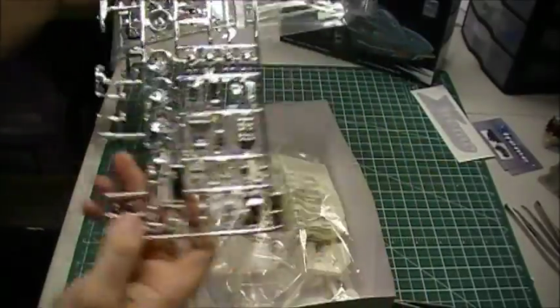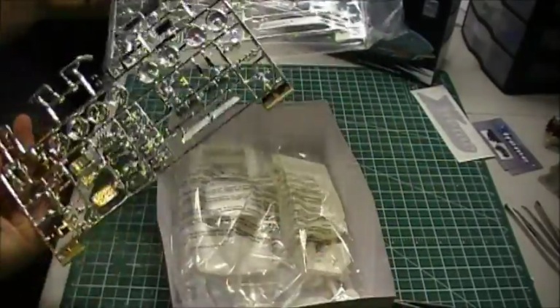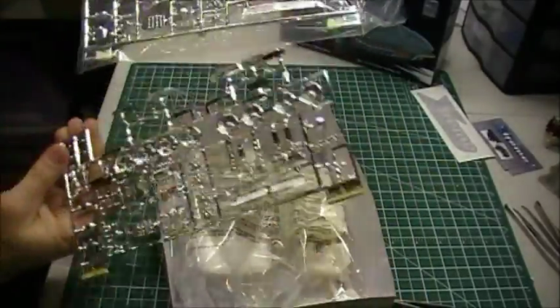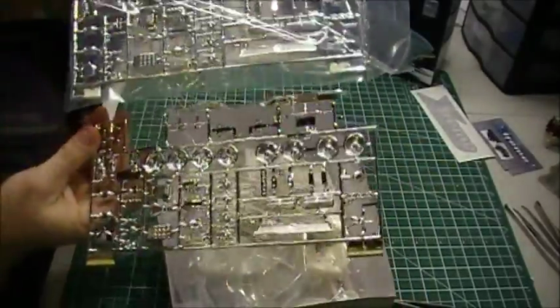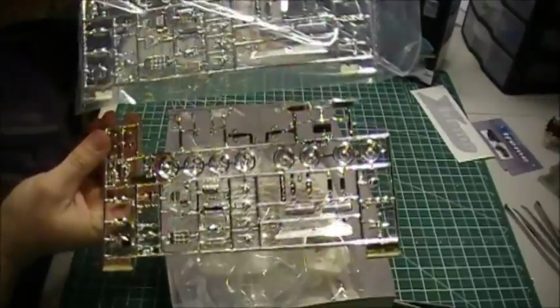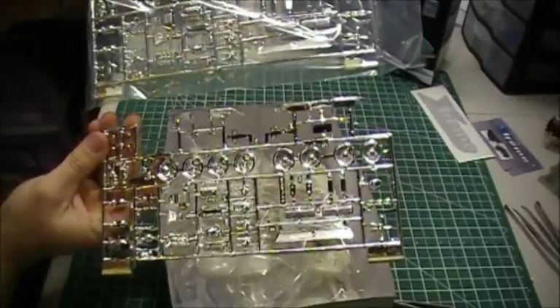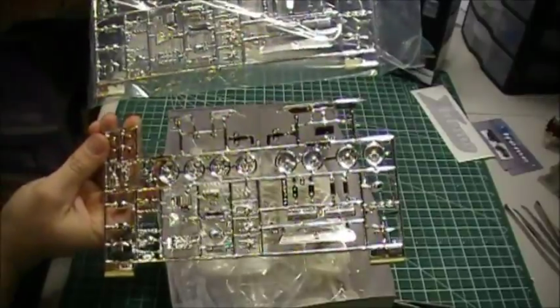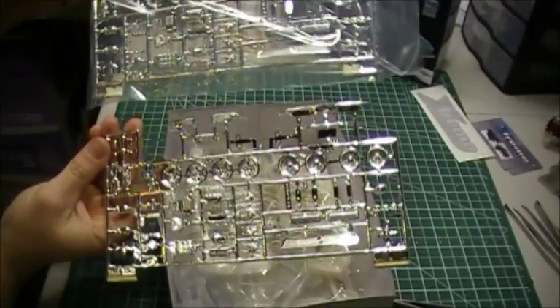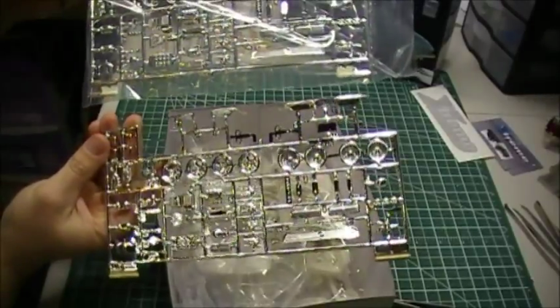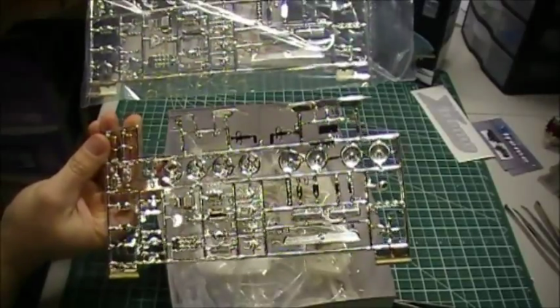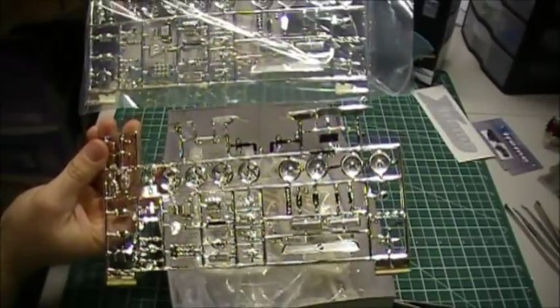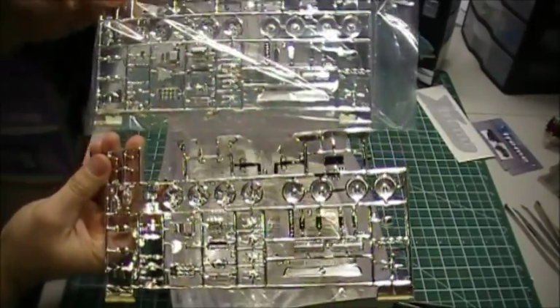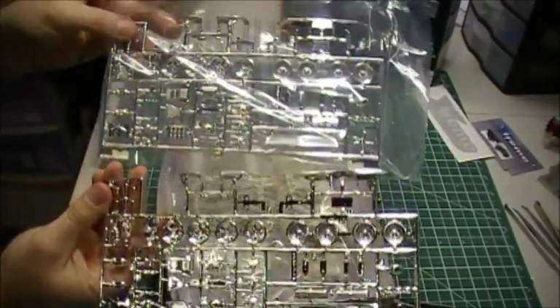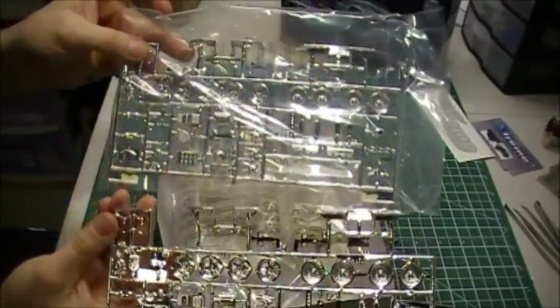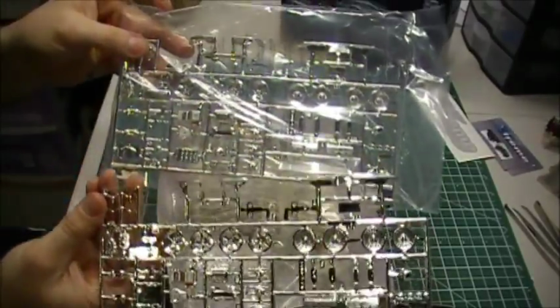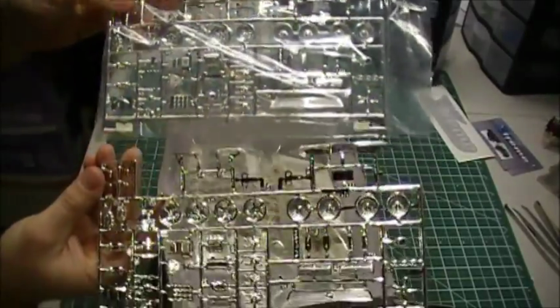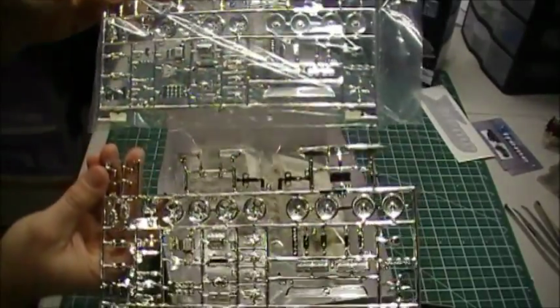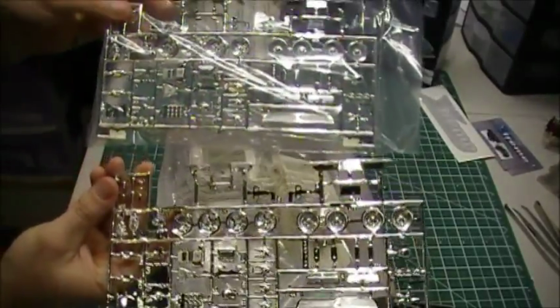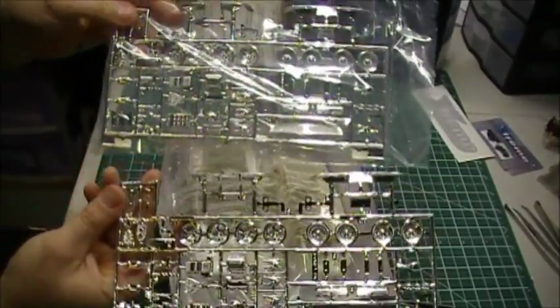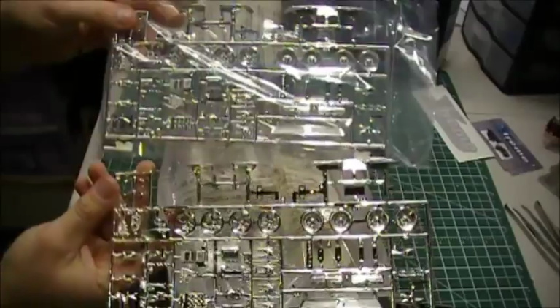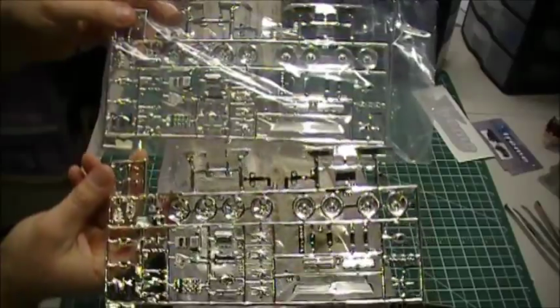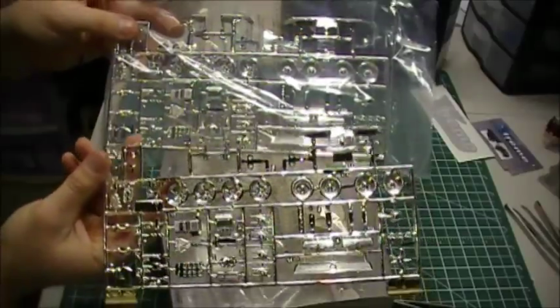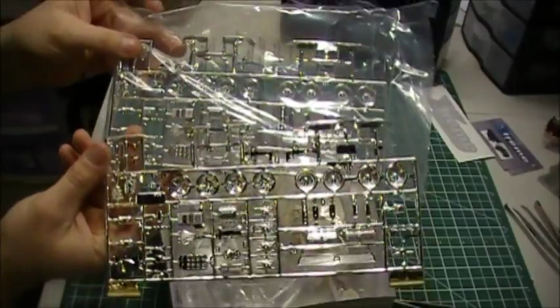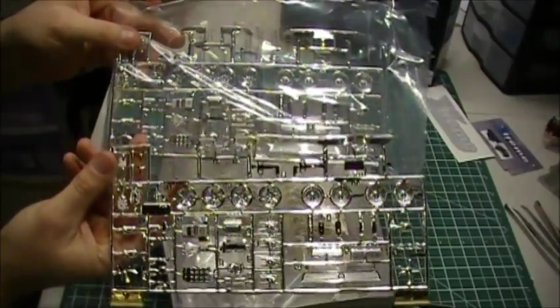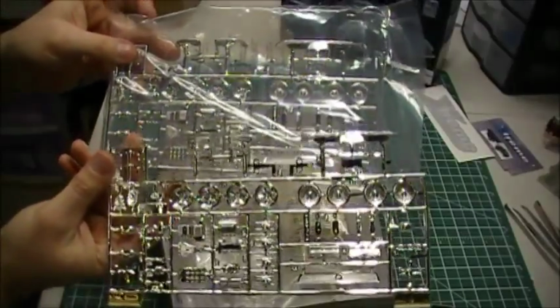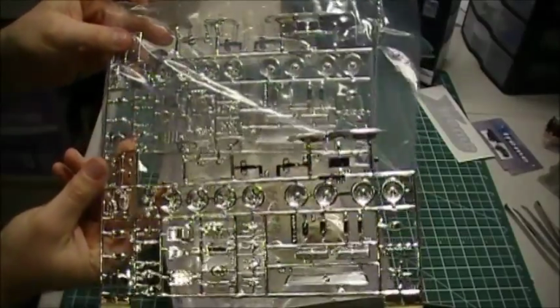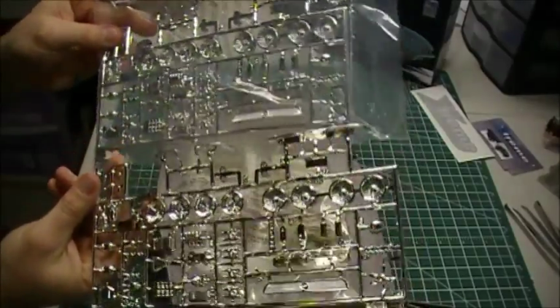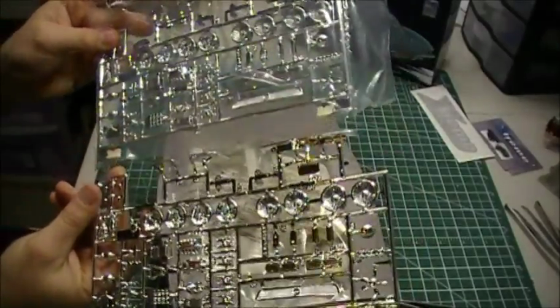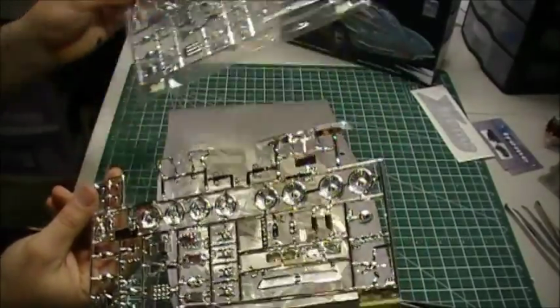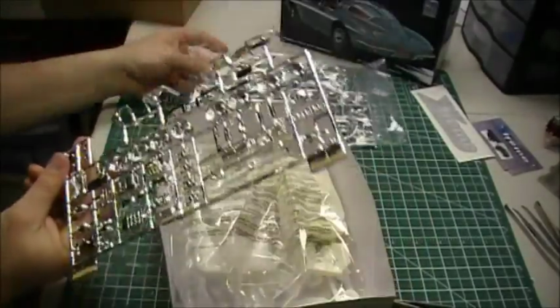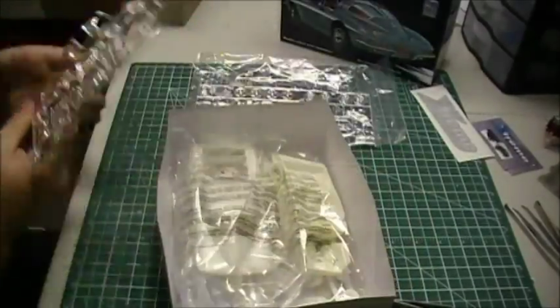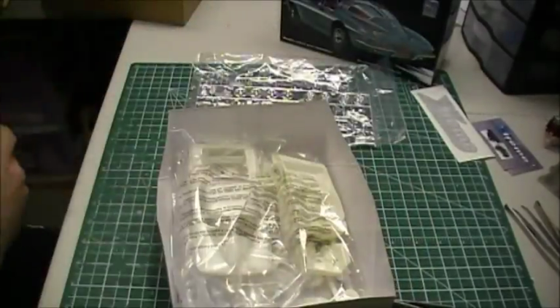You notice if I flip it over, it's the same — they're identical. Everything's identical, same spots, same part numbers, everything.